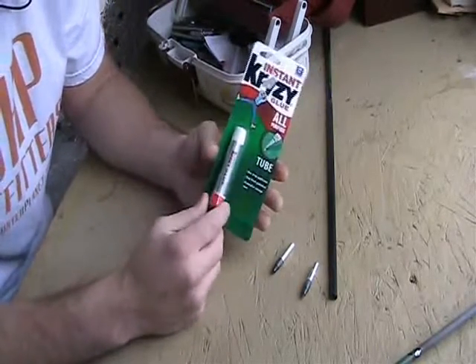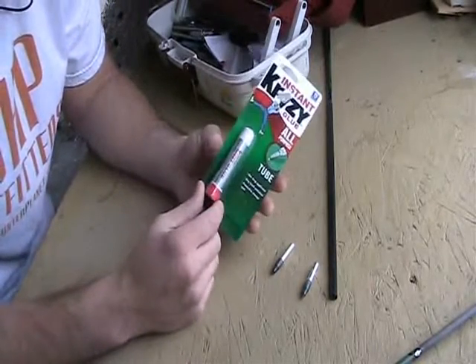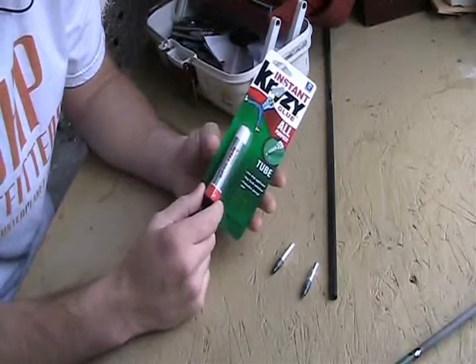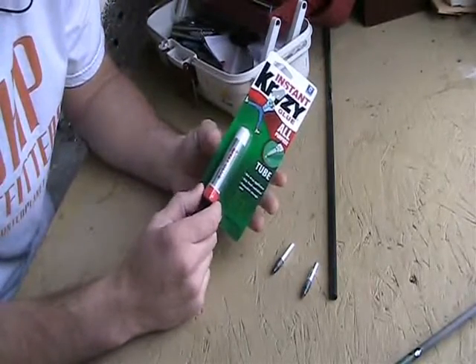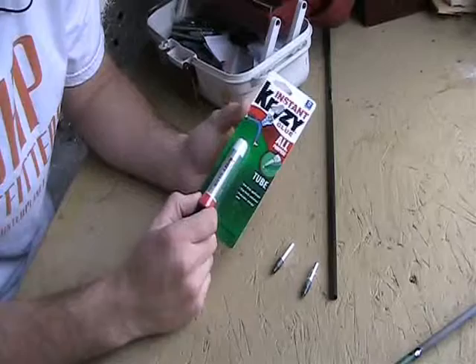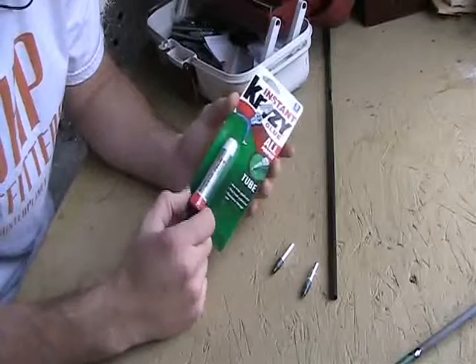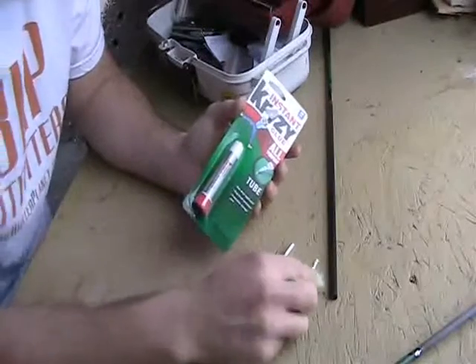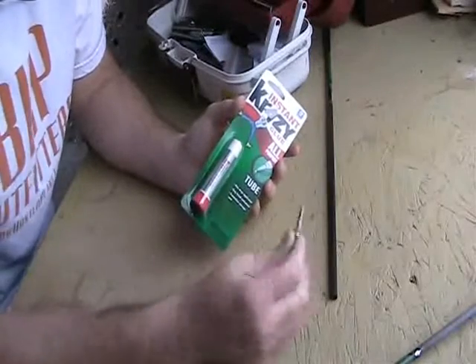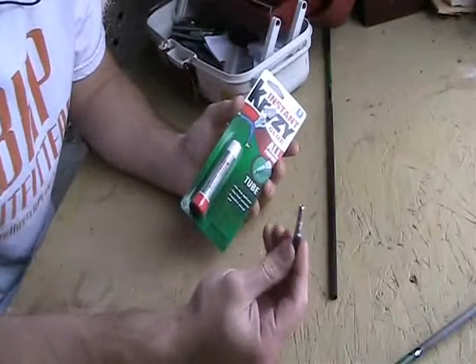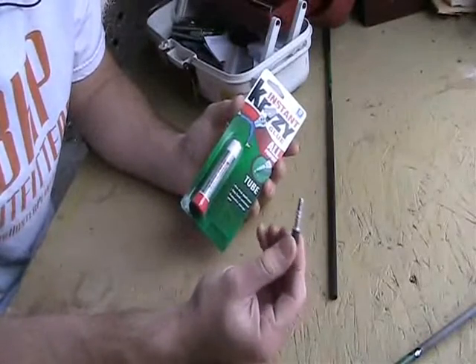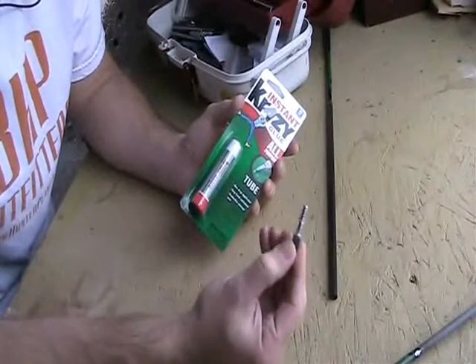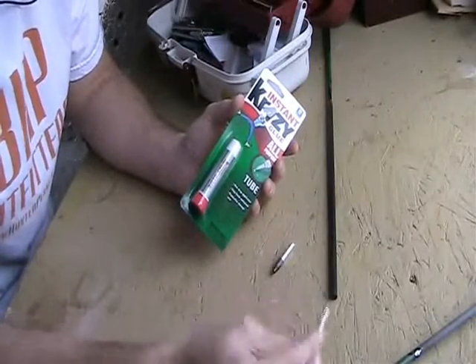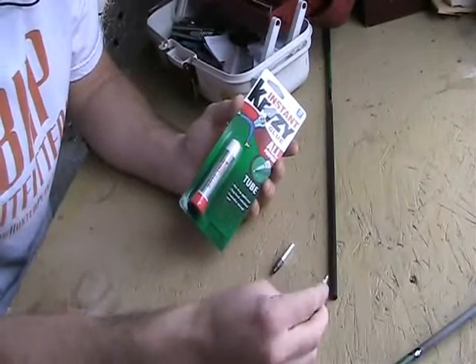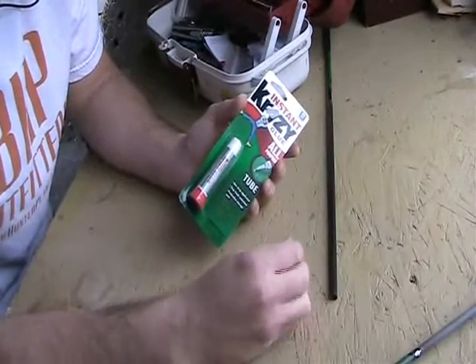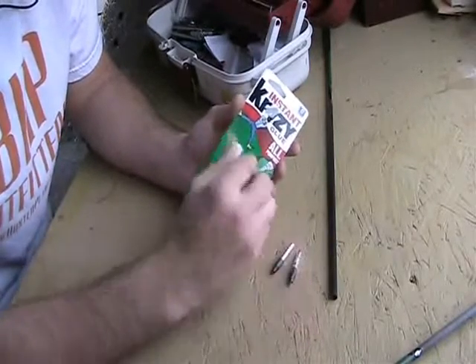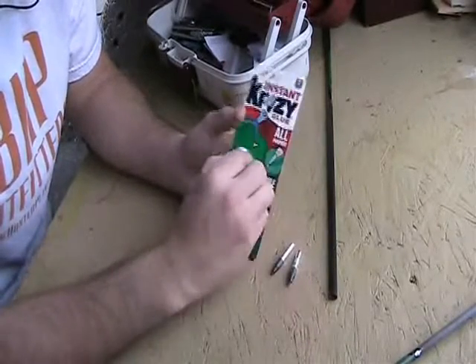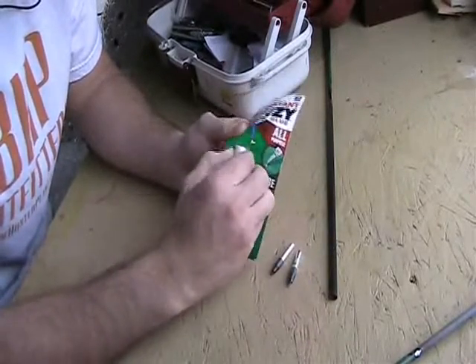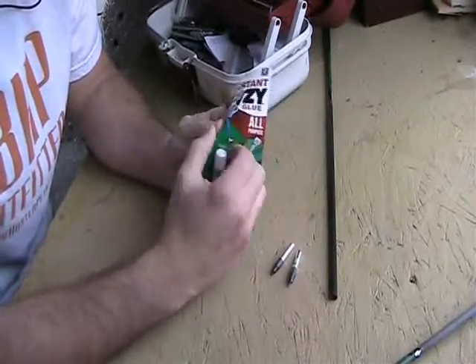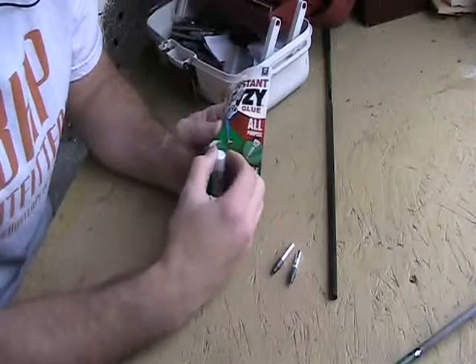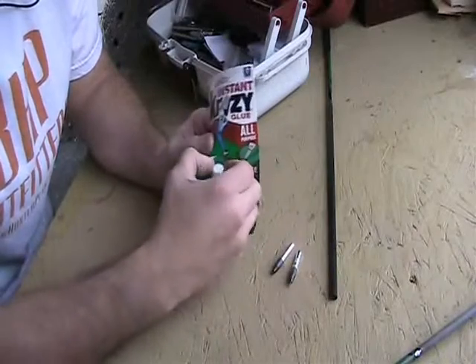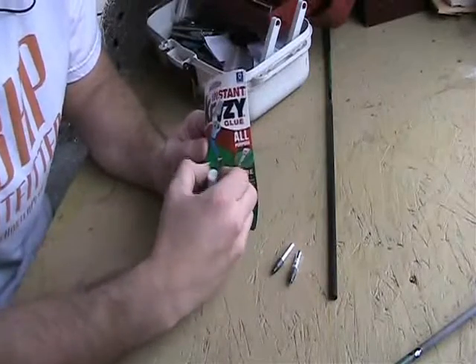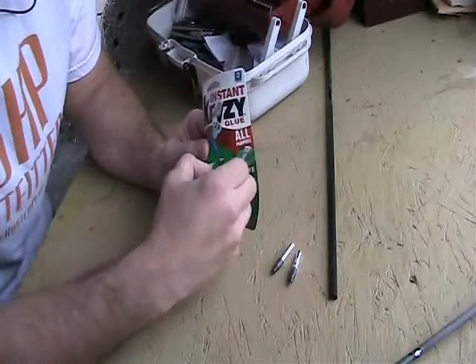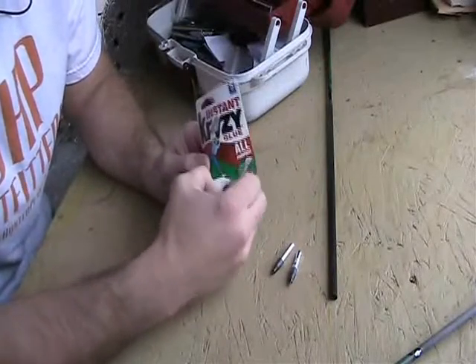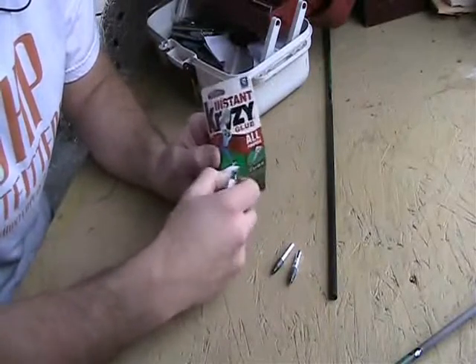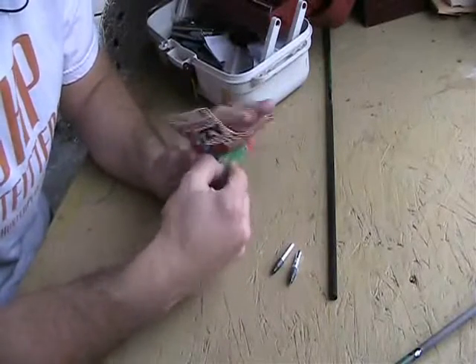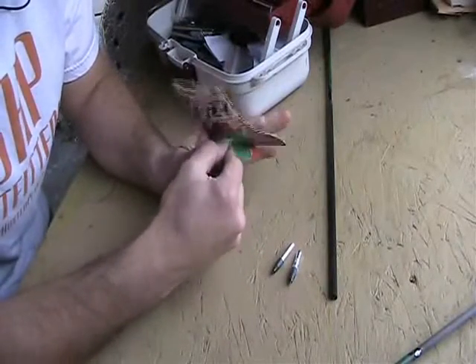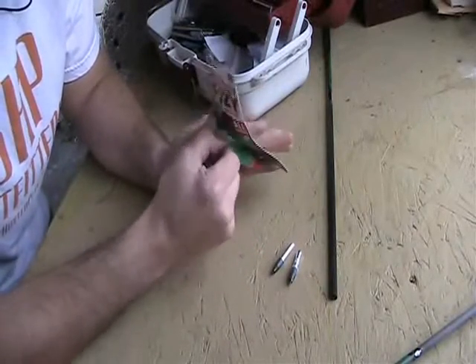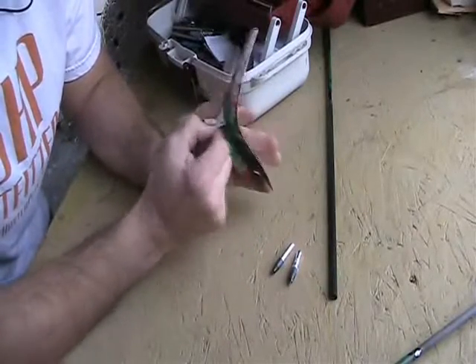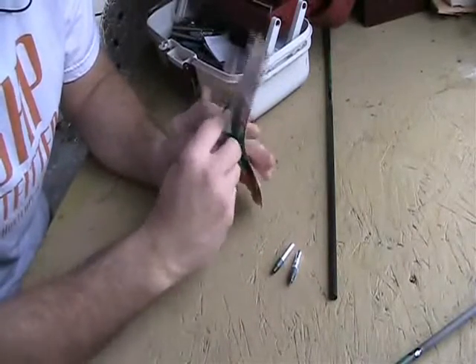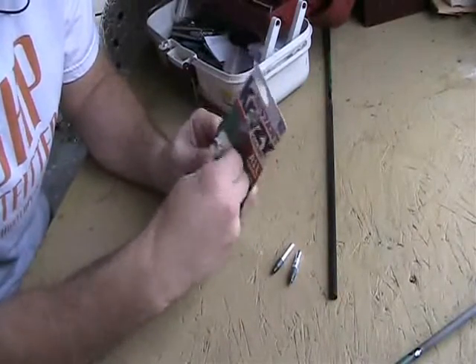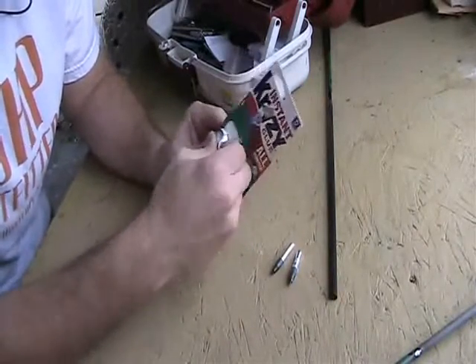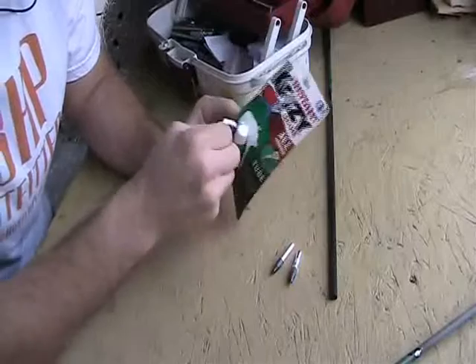We're just going to simply use some crazy glue and we're going to re-insert this insert with the crazy glue and let it sit. I'm going to let mine sit for 24 hours, but you could probably do it in a couple hours.